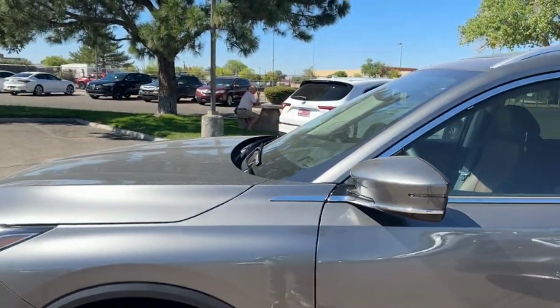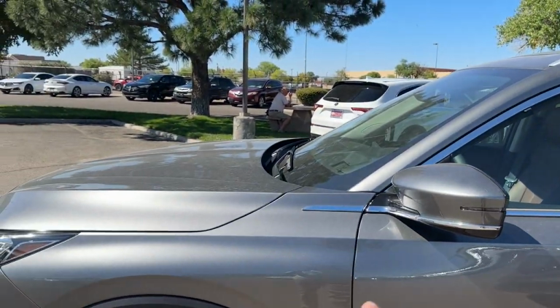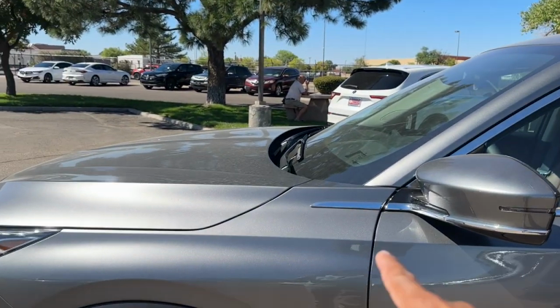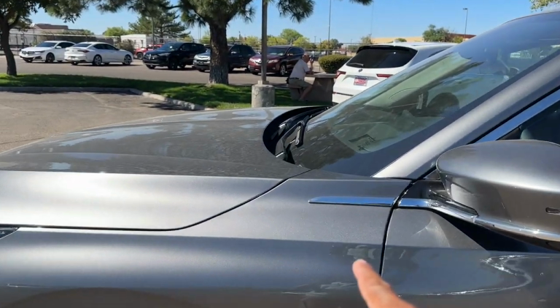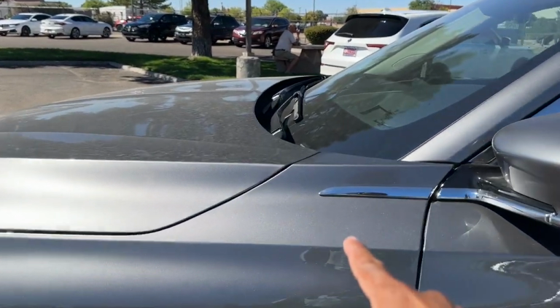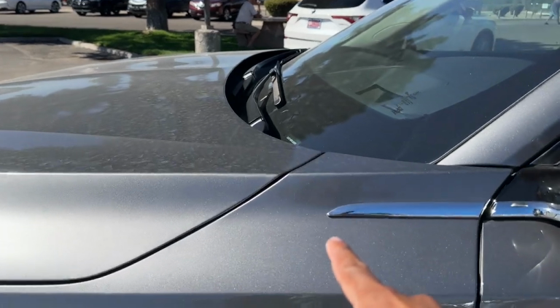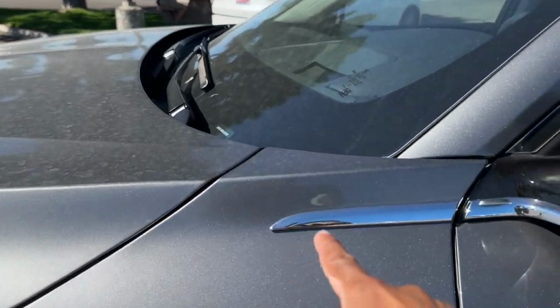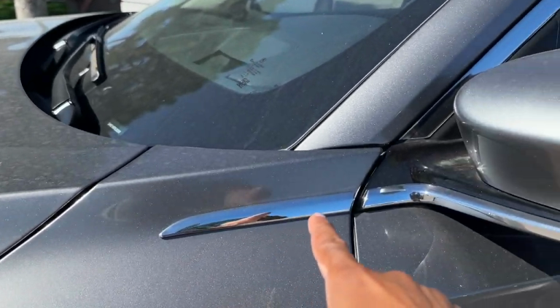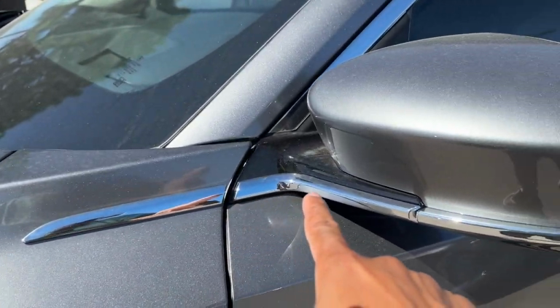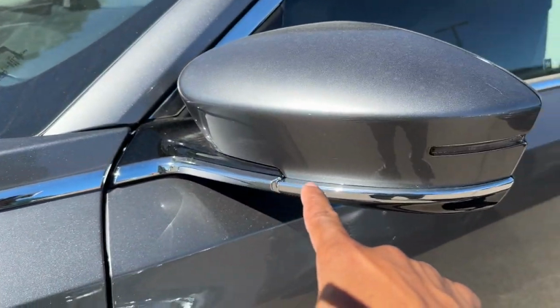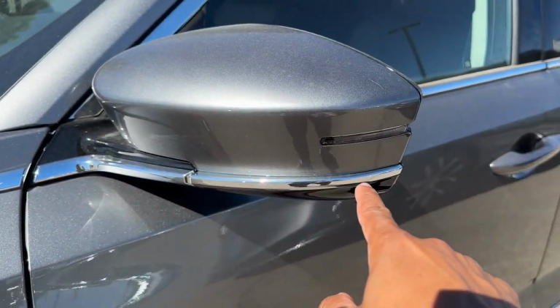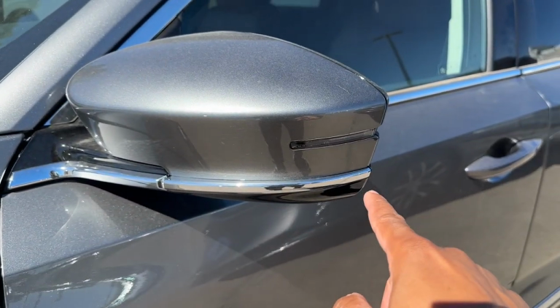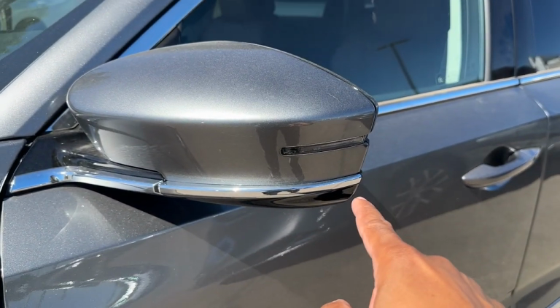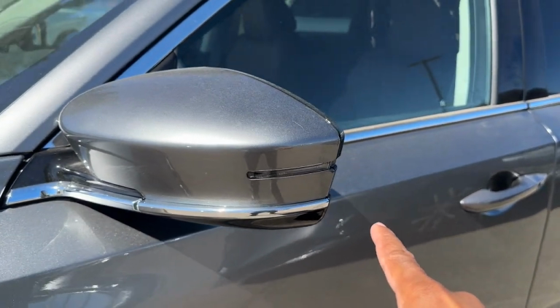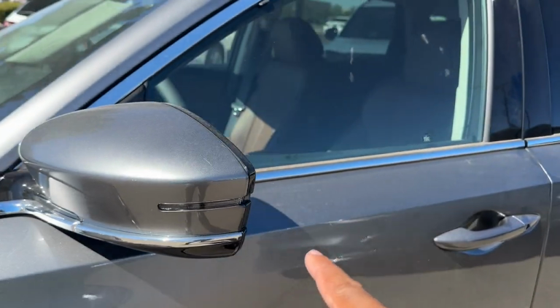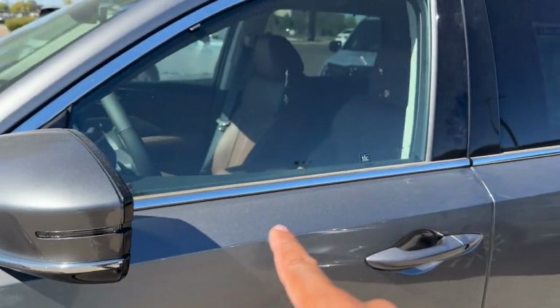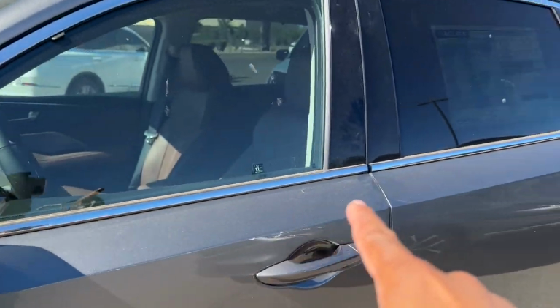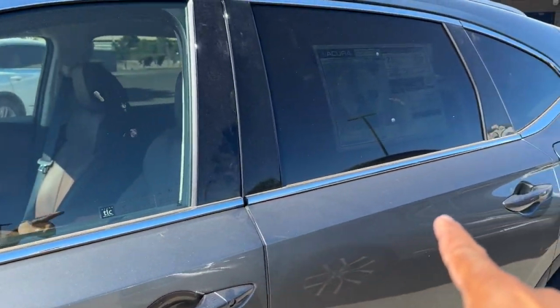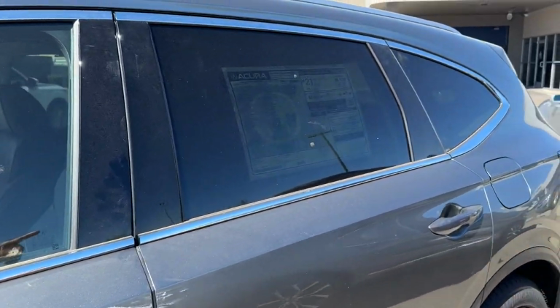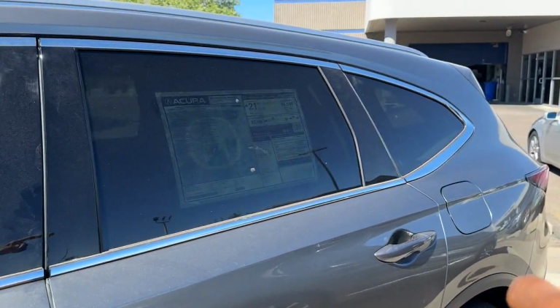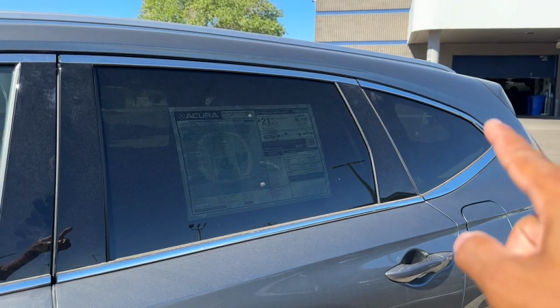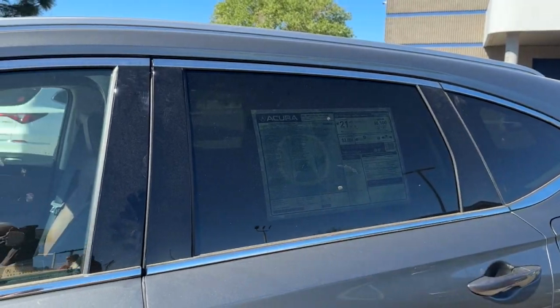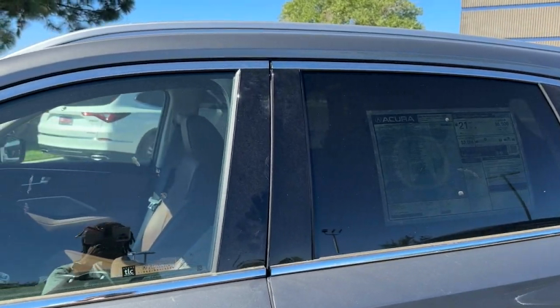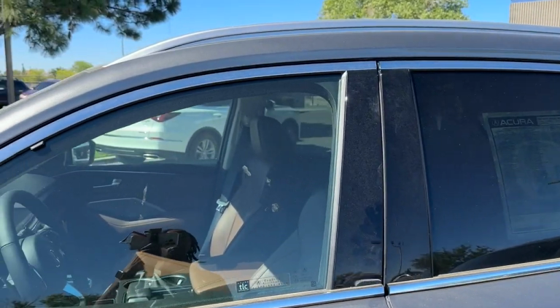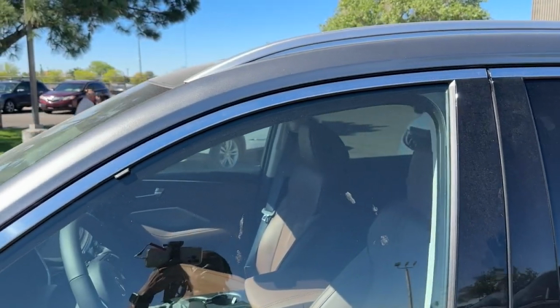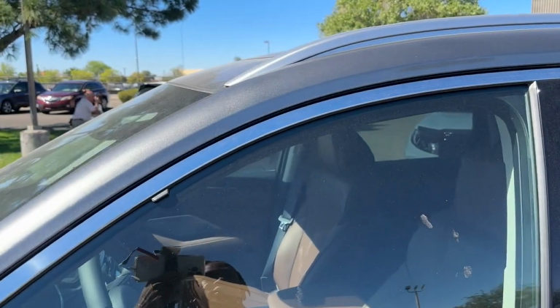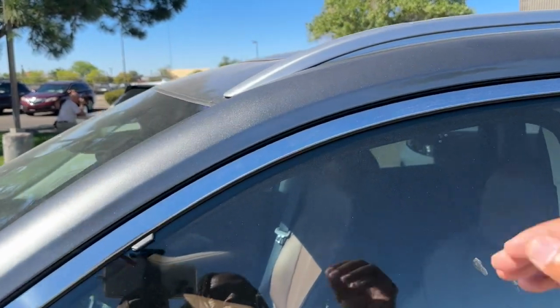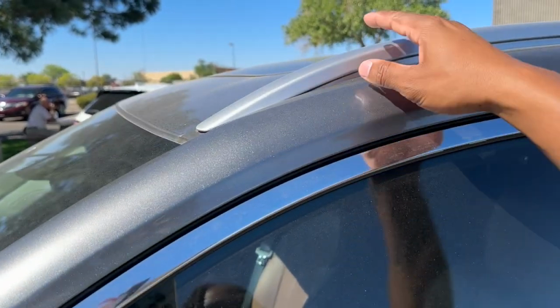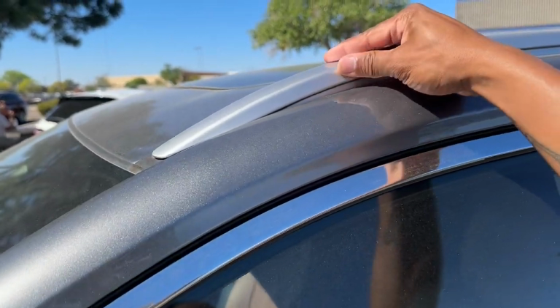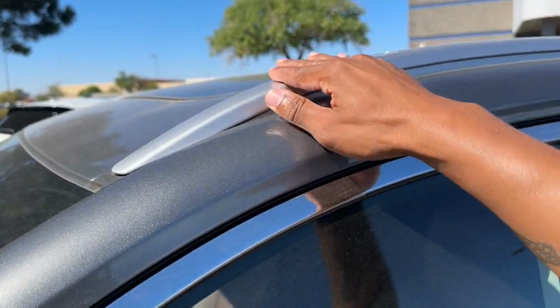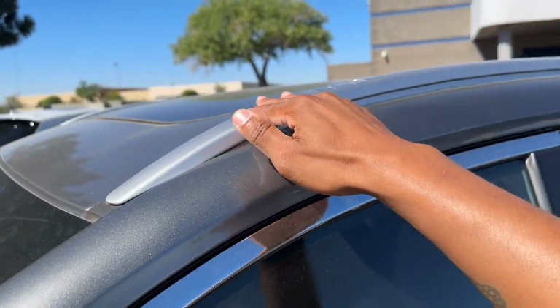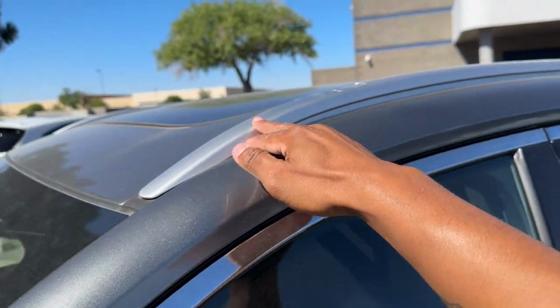You have a chrome piece that goes right into the mirror from the fender, which is a nice touch. Around the windows is all chrome, and the roof rails have more of a silver finish to them.